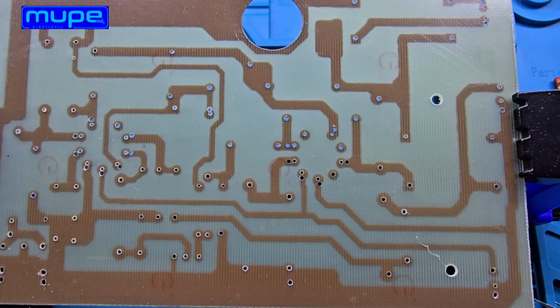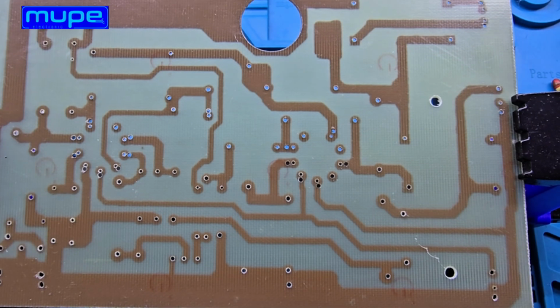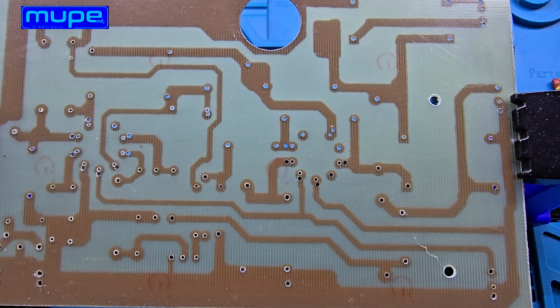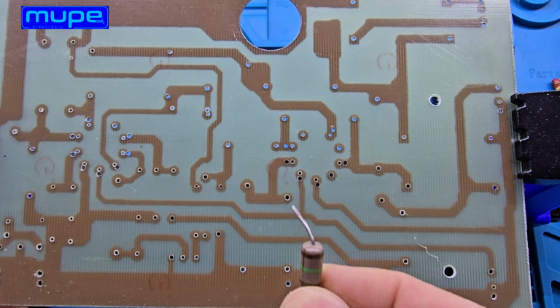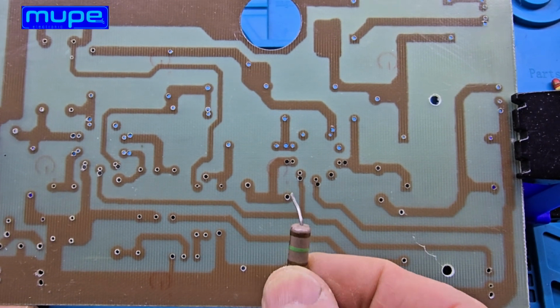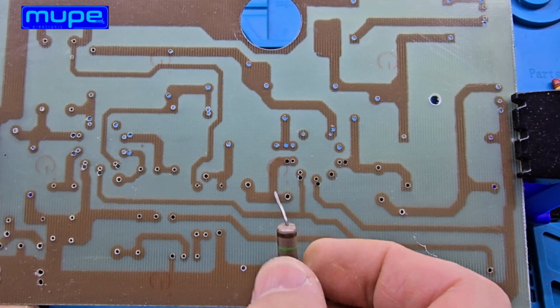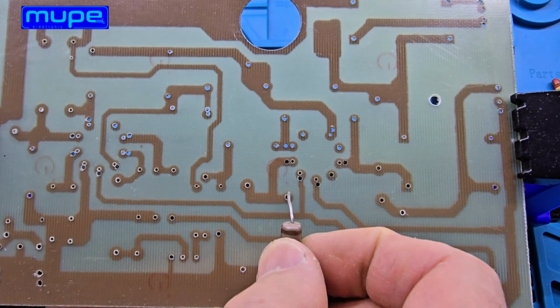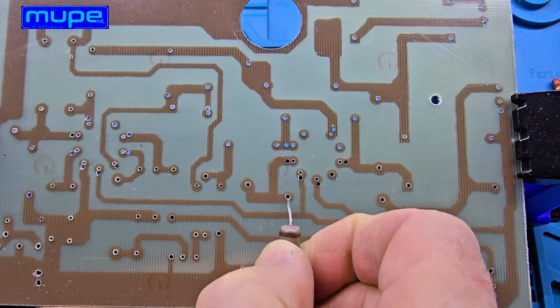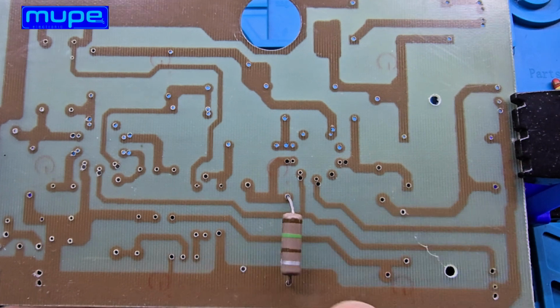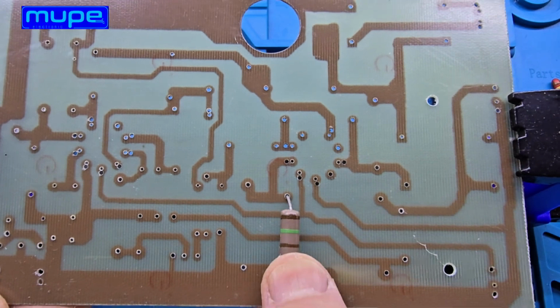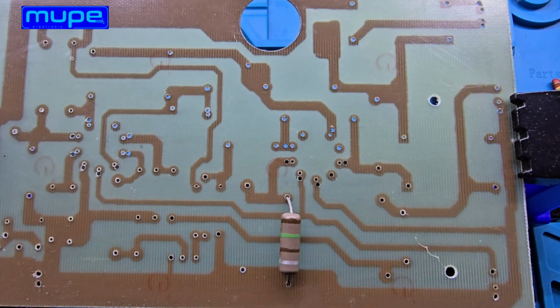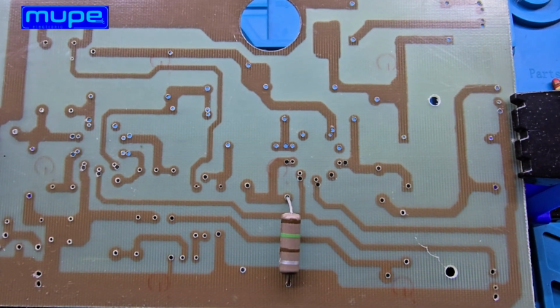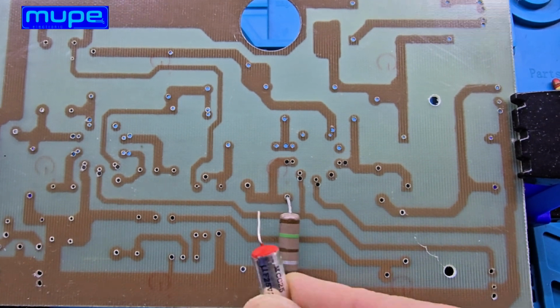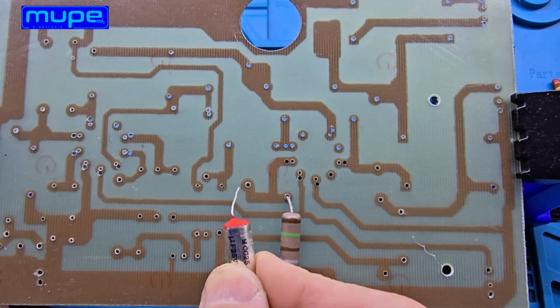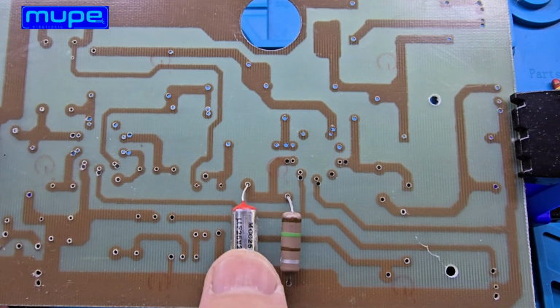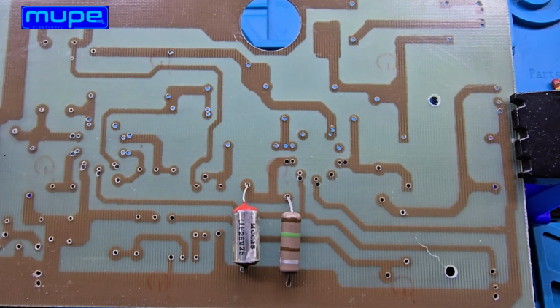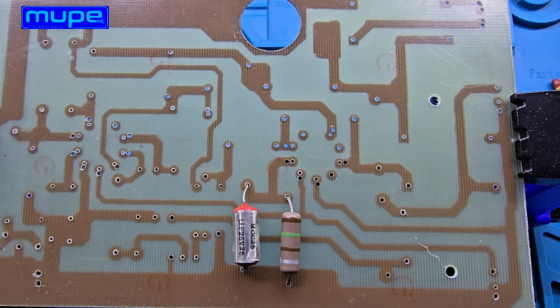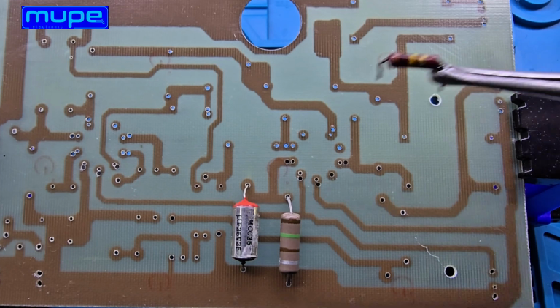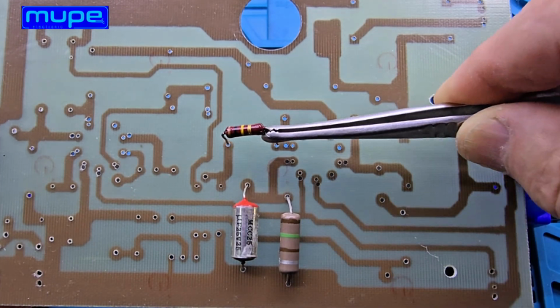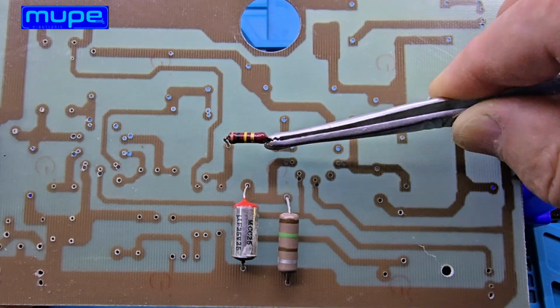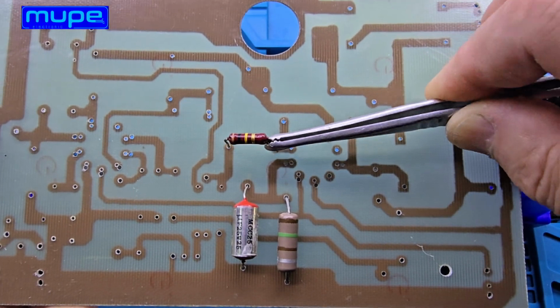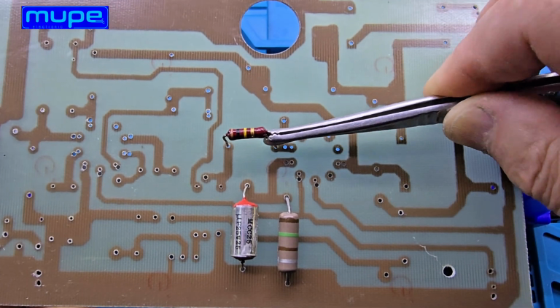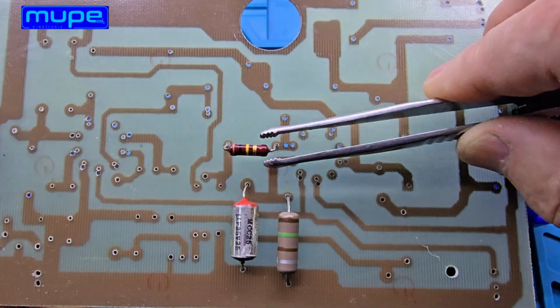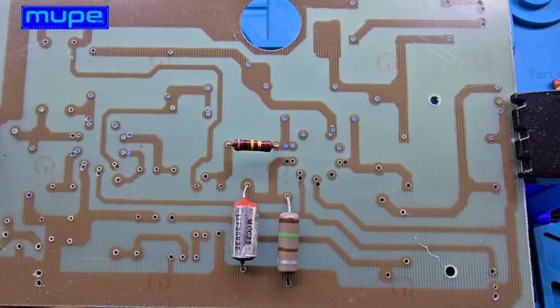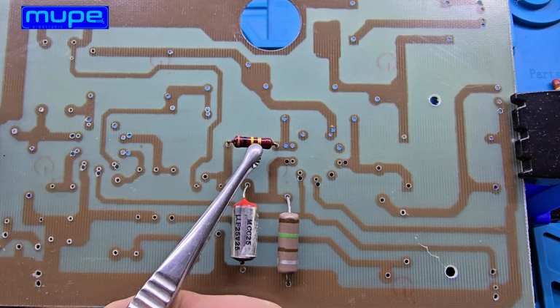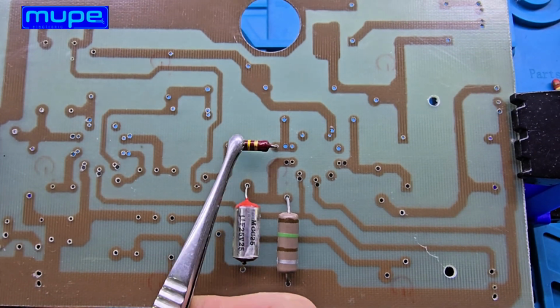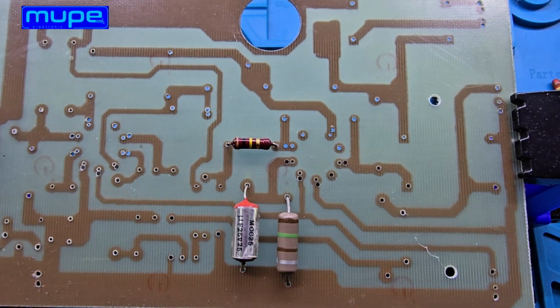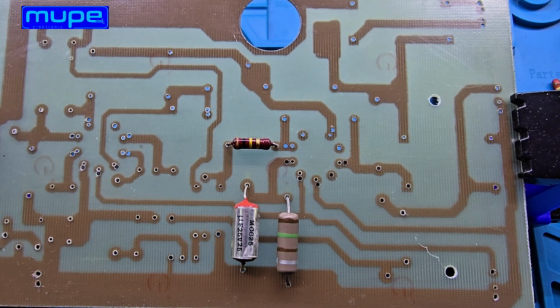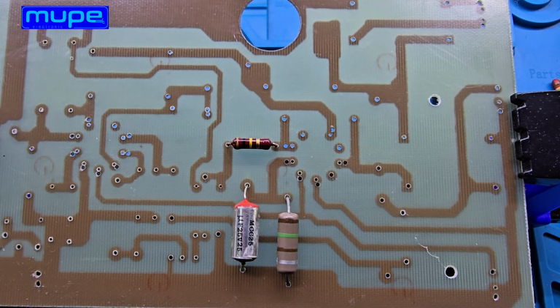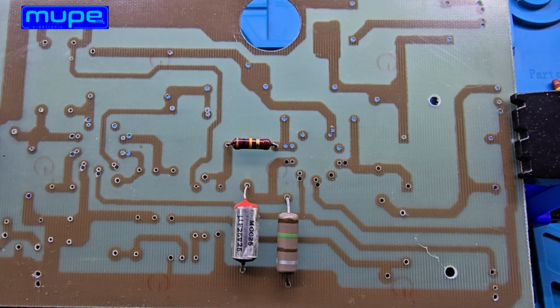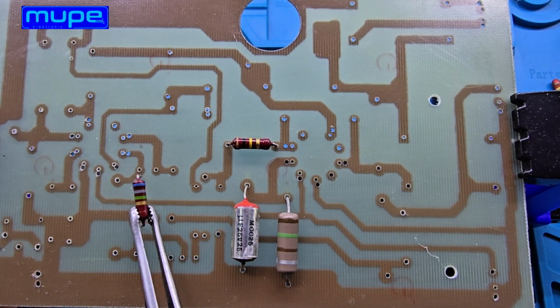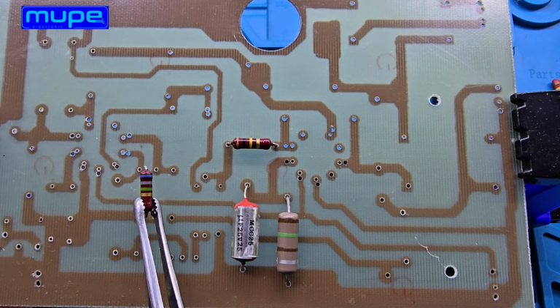After completing the full design and layout of my amplifier's printed circuit board, I'm now starting to place each component carefully onto the board — resistors, capacitors — all finding their place, one by one.